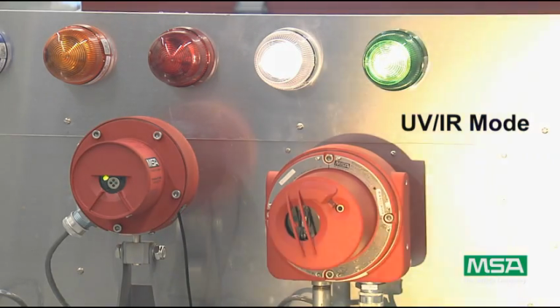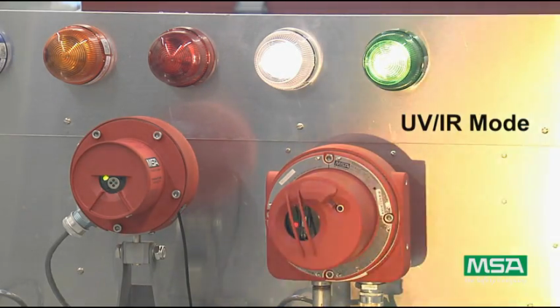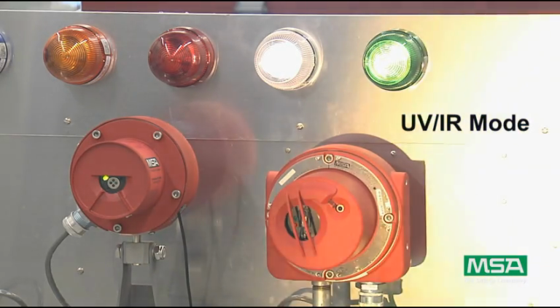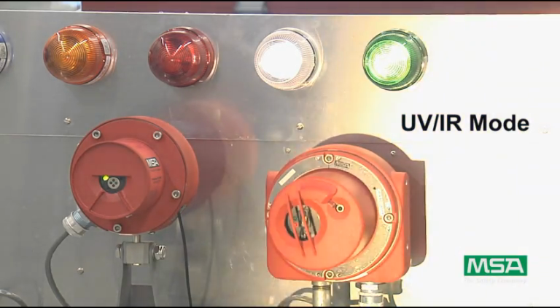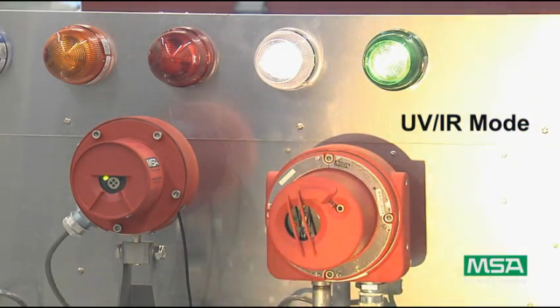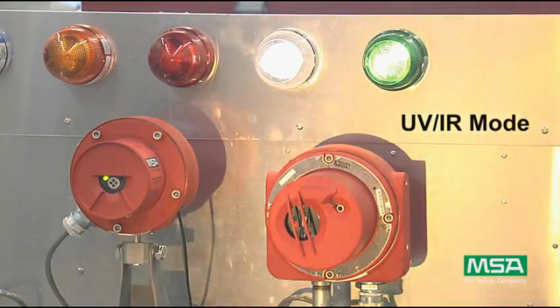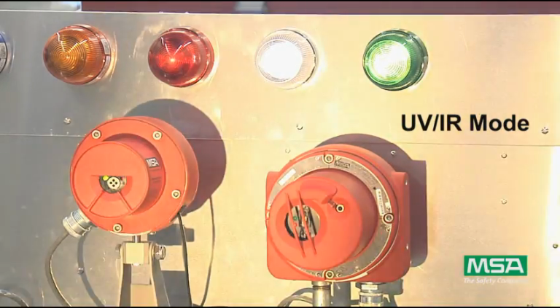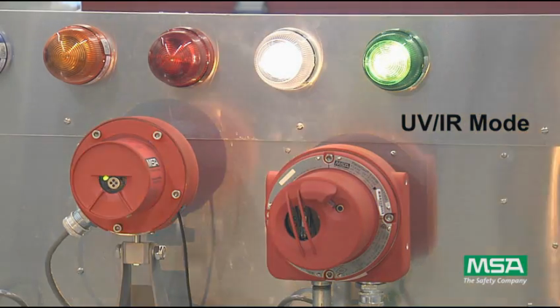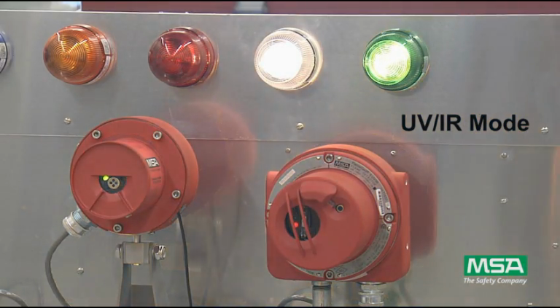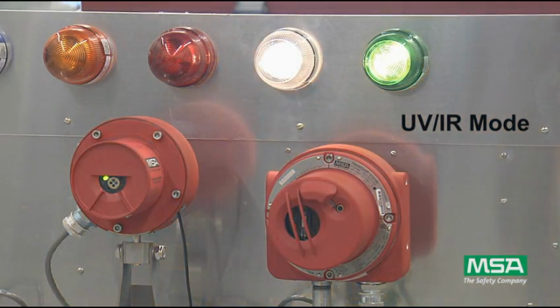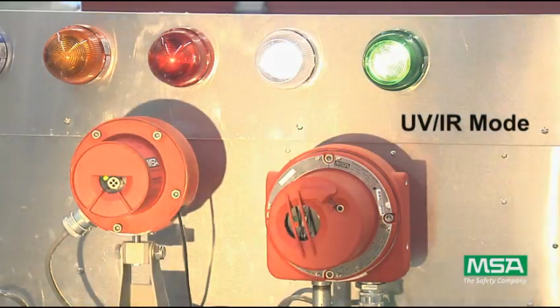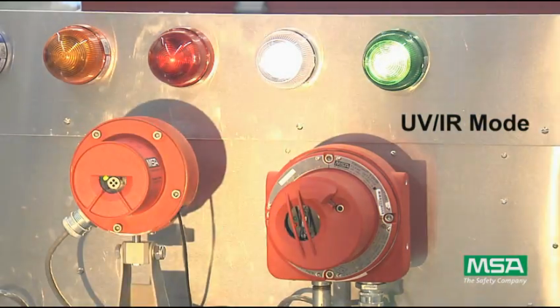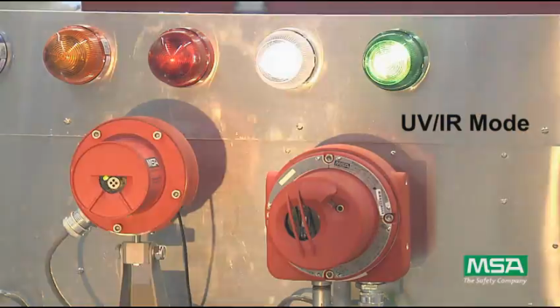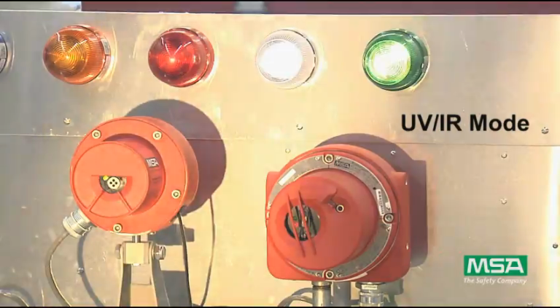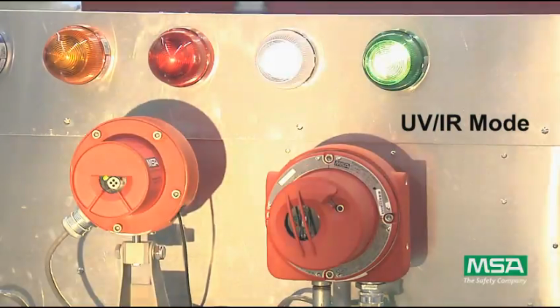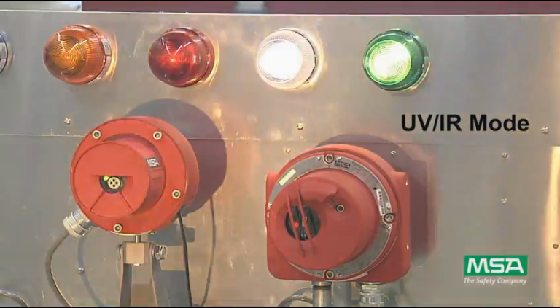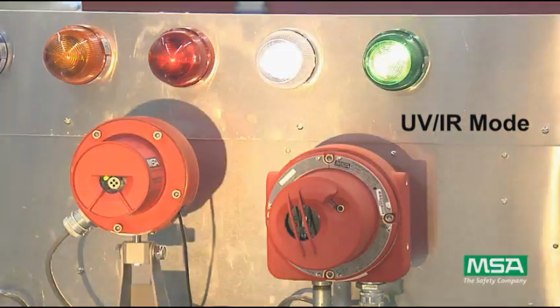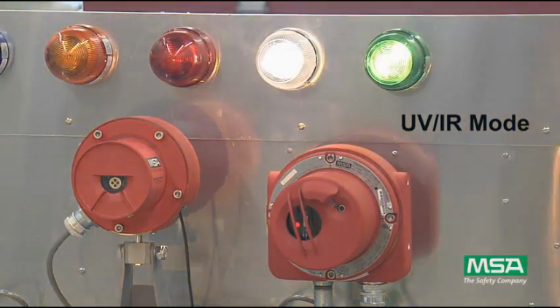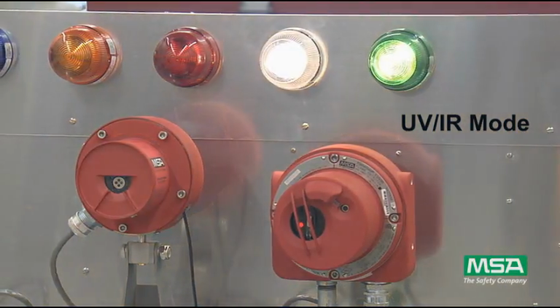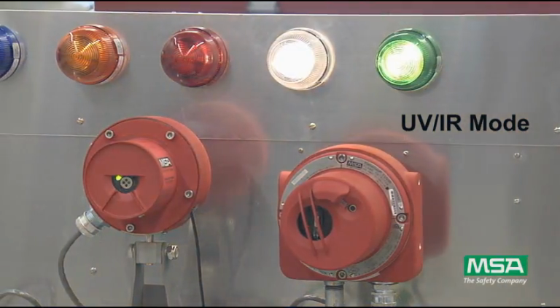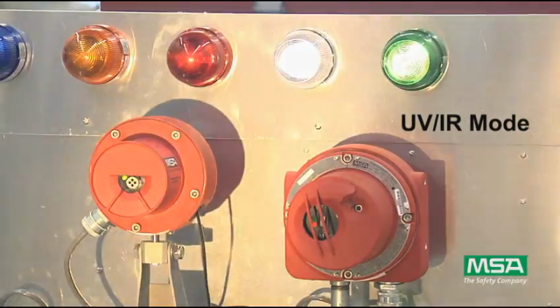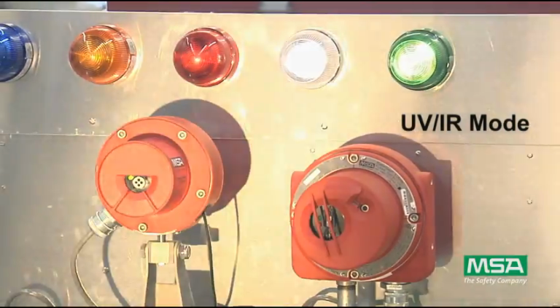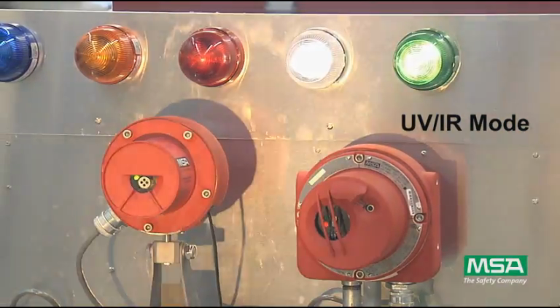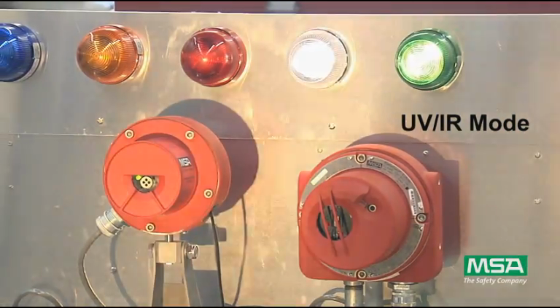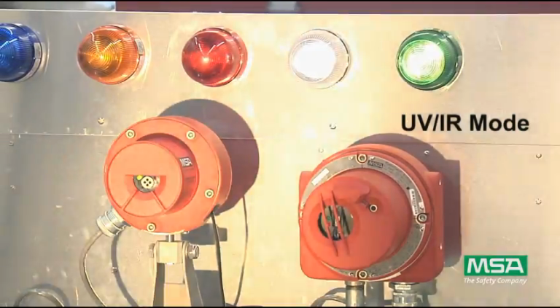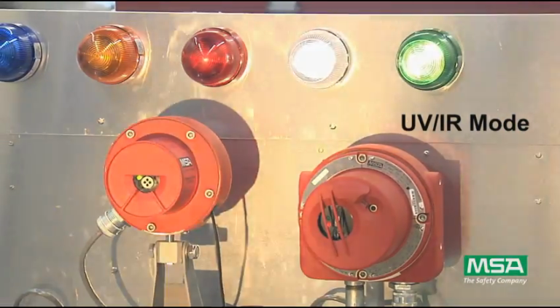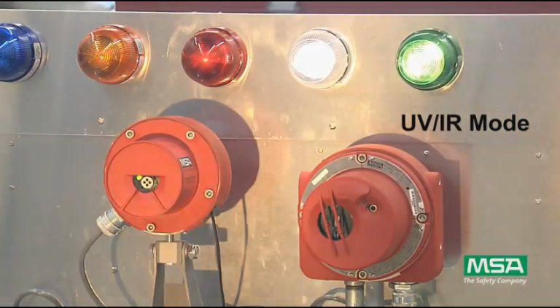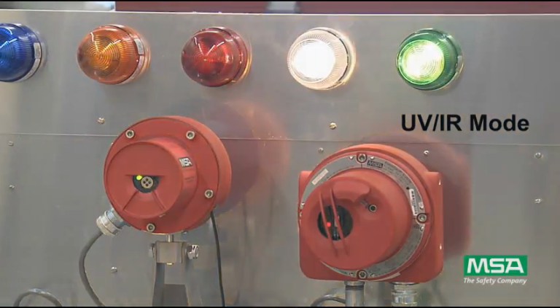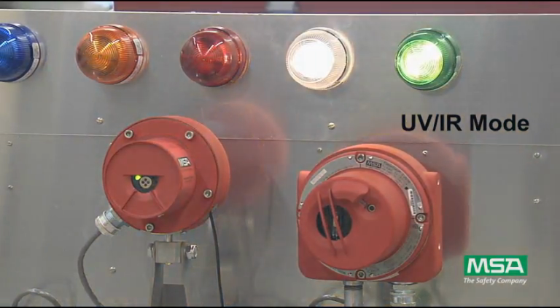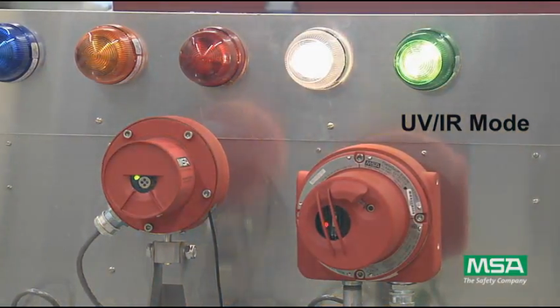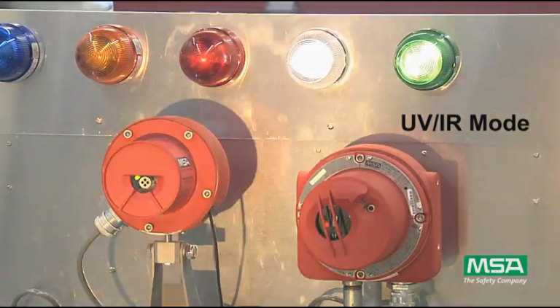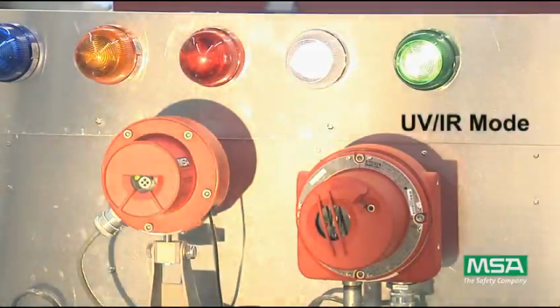It's important to note that, as you can see here, the FlameGuard 5 MSIR detector will not respond to the test lamp when it is in UVIR mode.